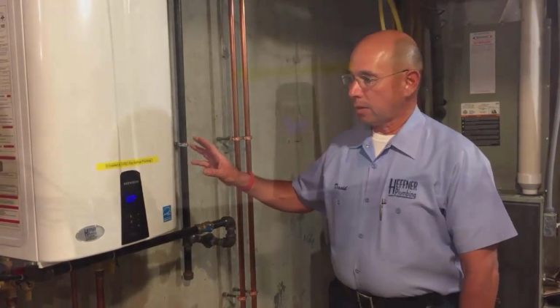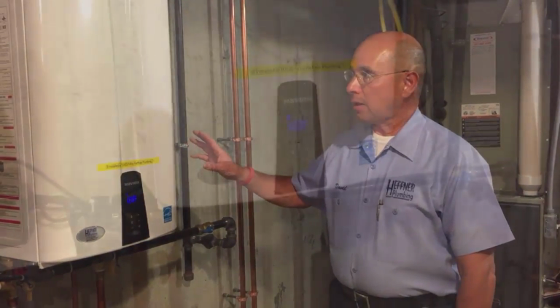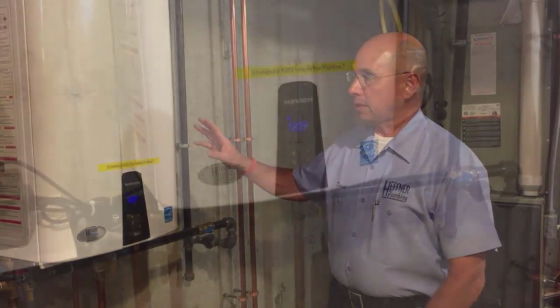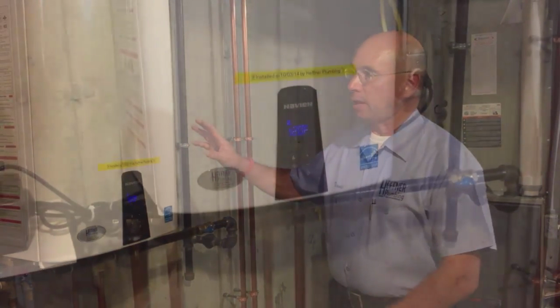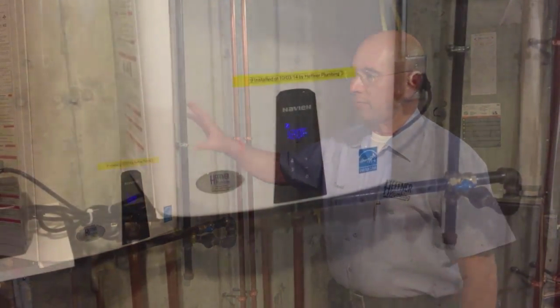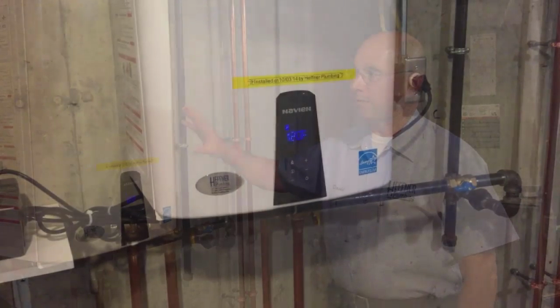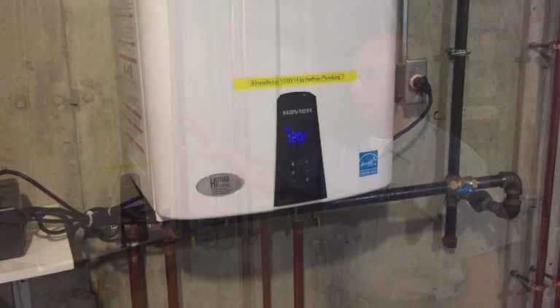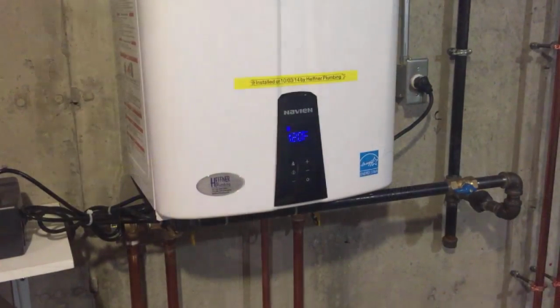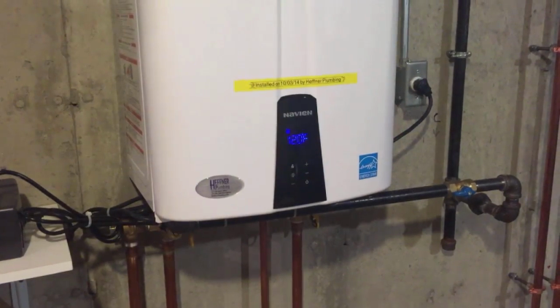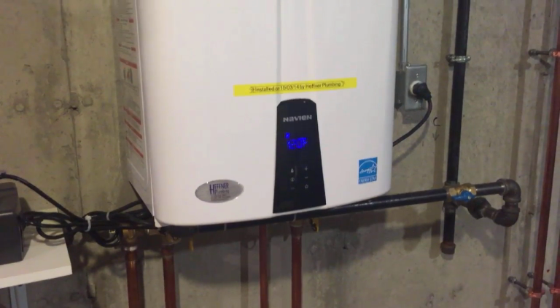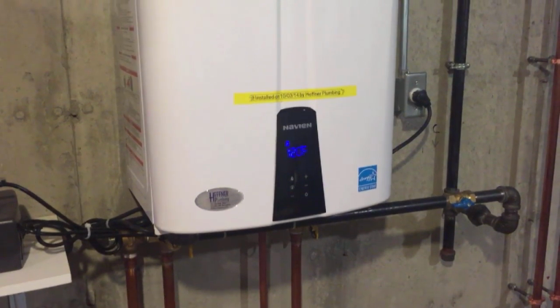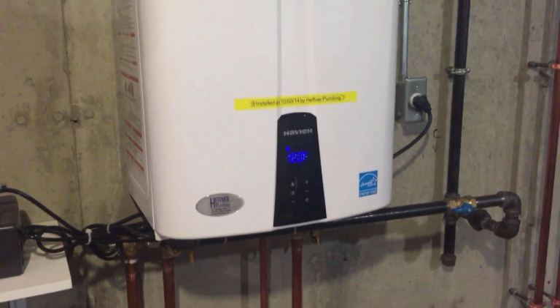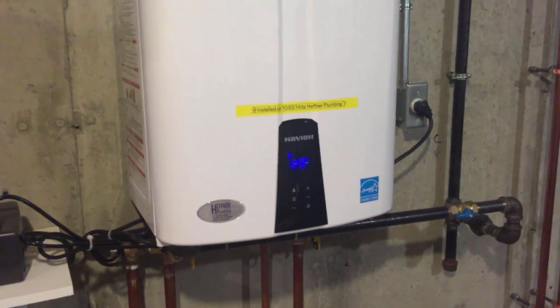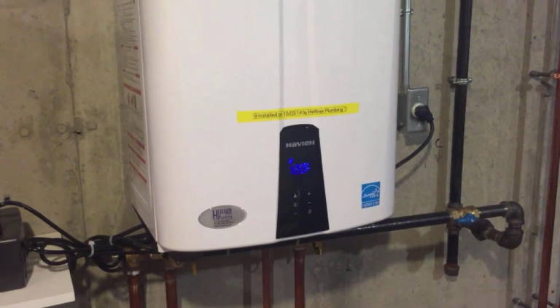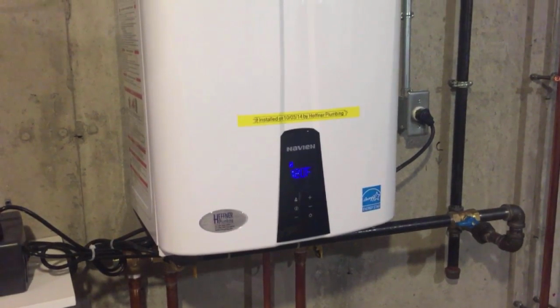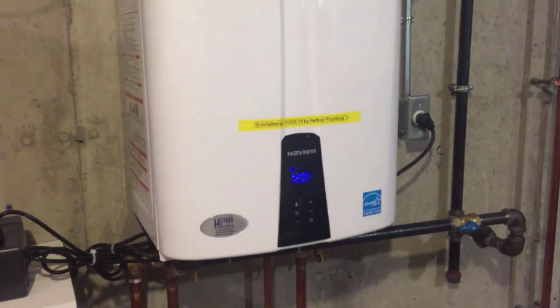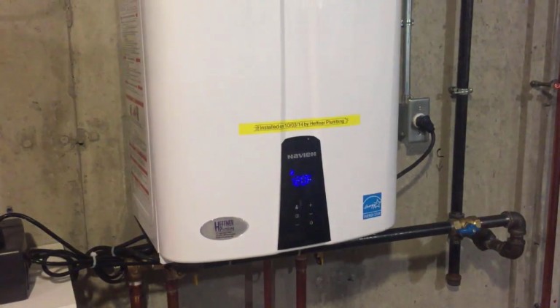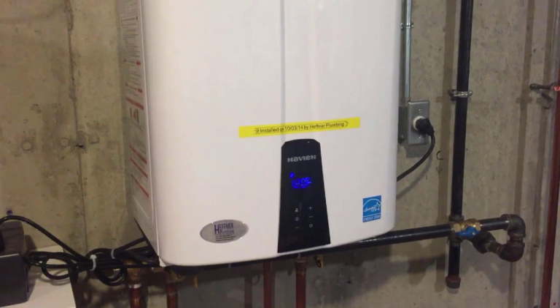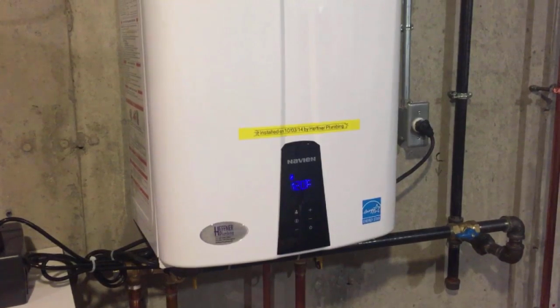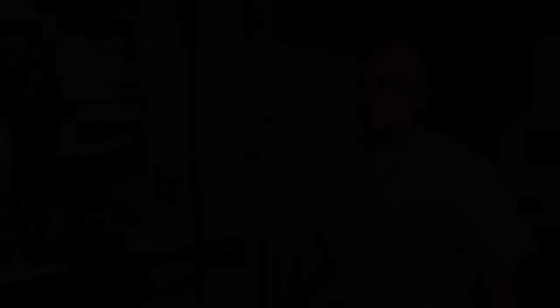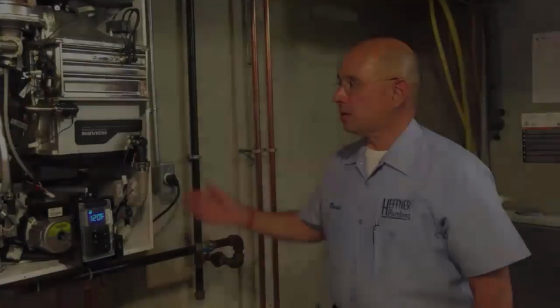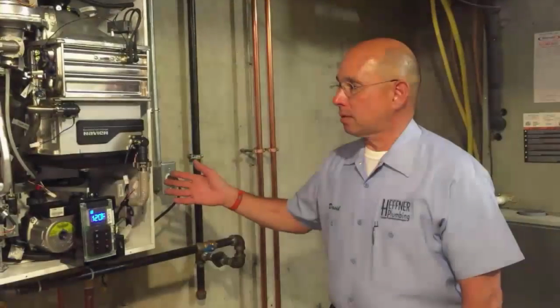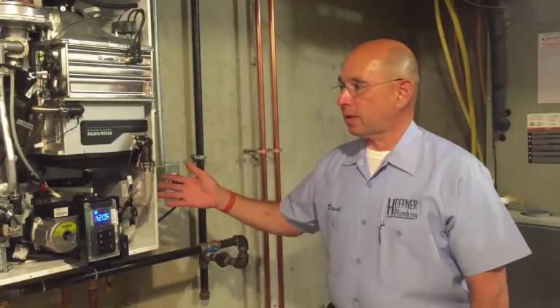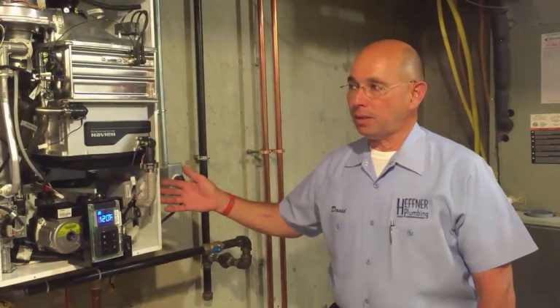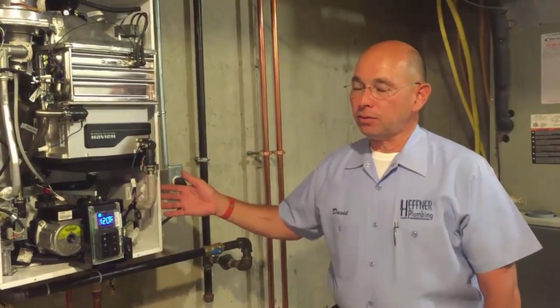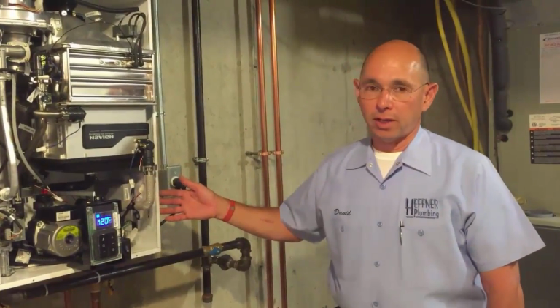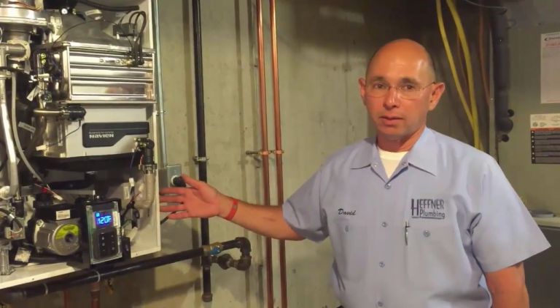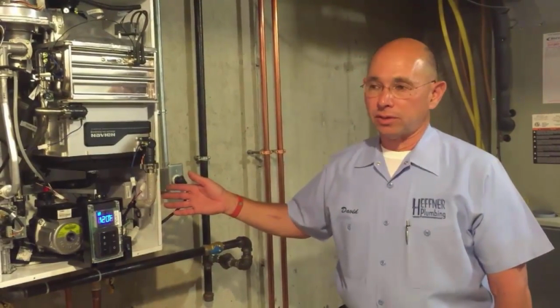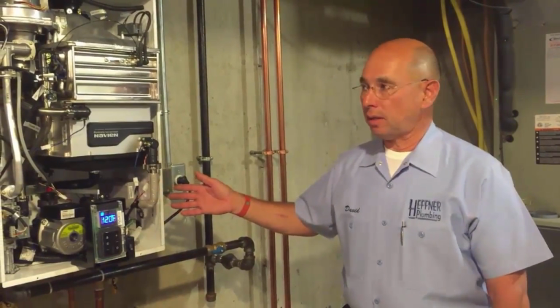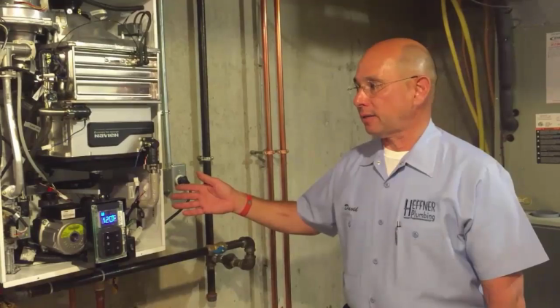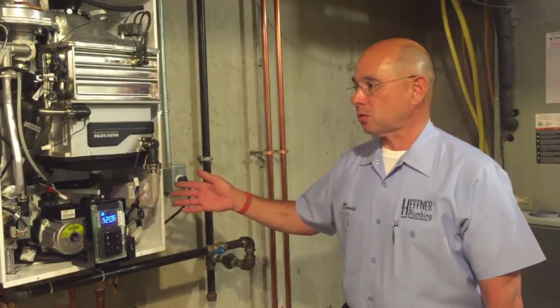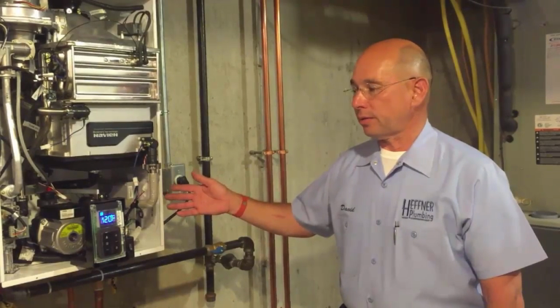In a minute, I'll take the cover off and explain what the internal parts of the tankless heater are. This is the Navien NPE 240A, which is a gas tankless water heater.